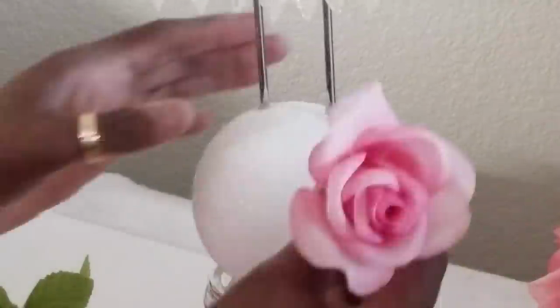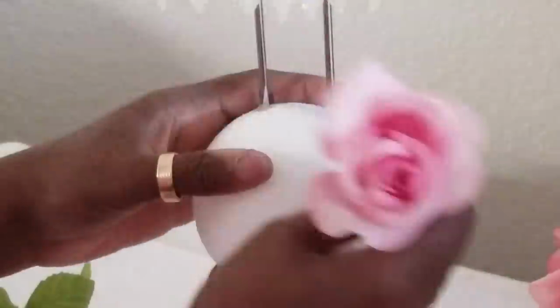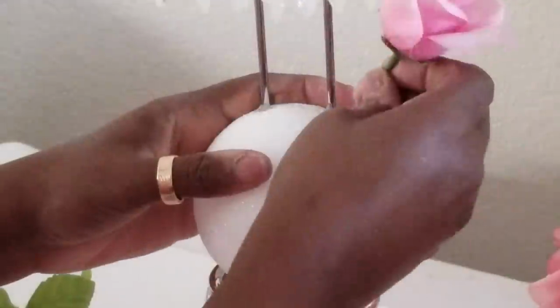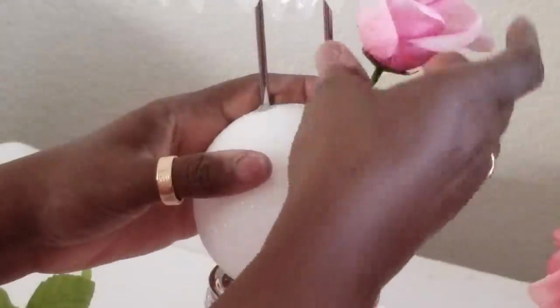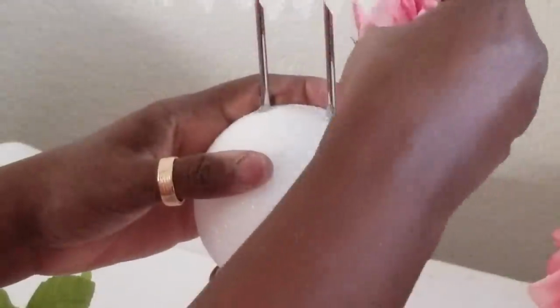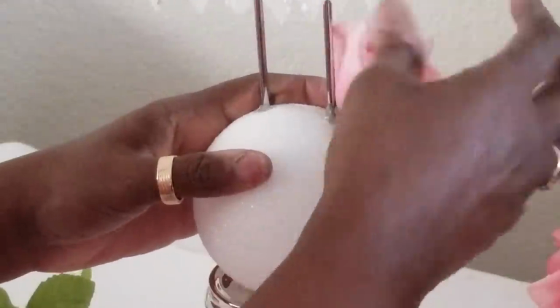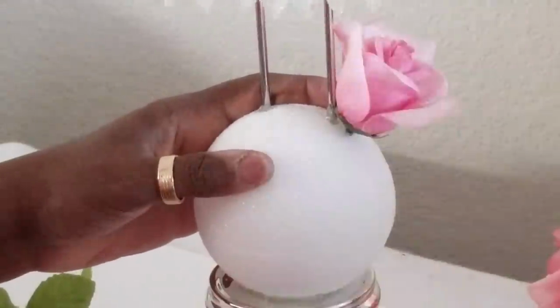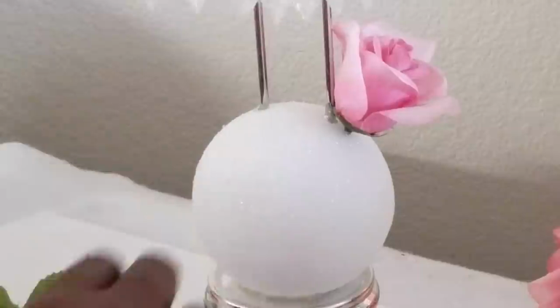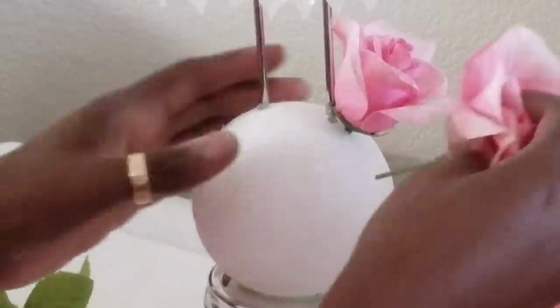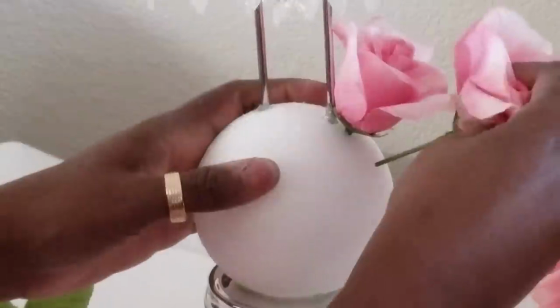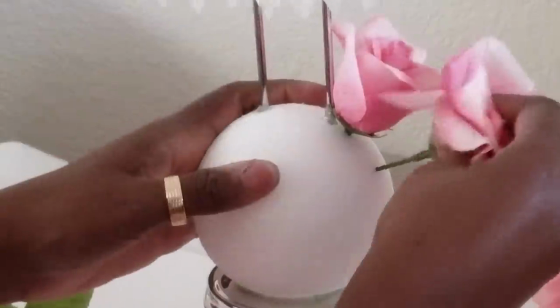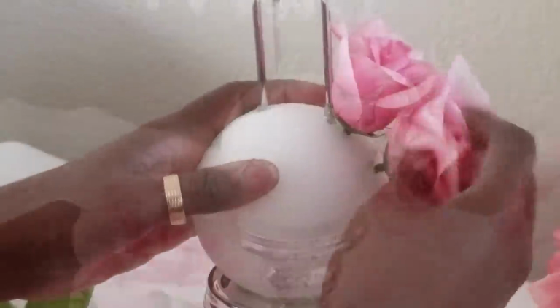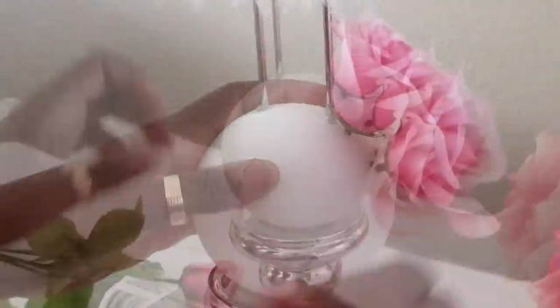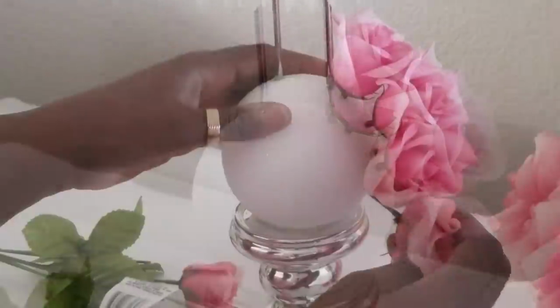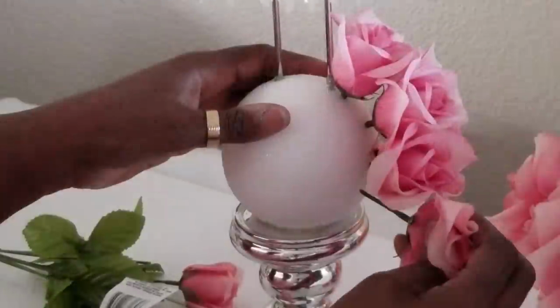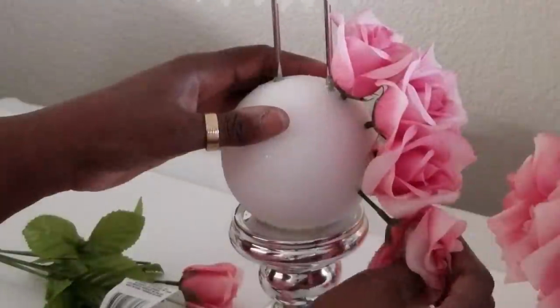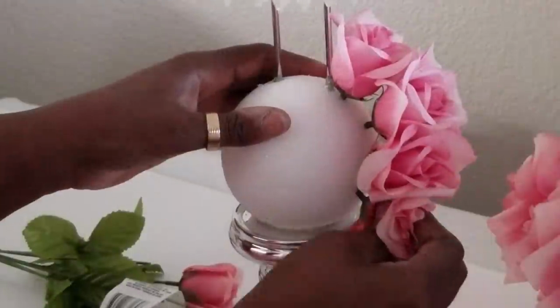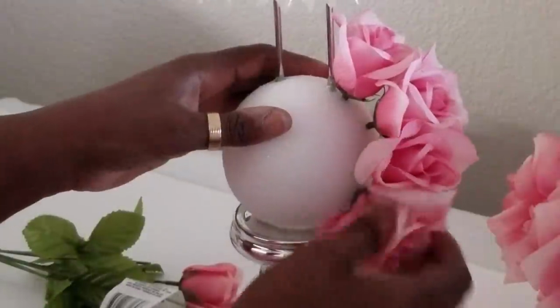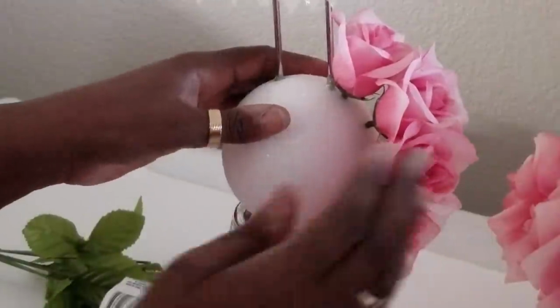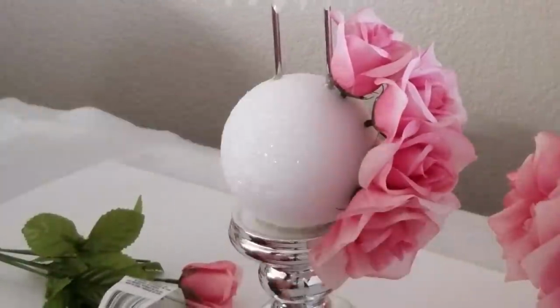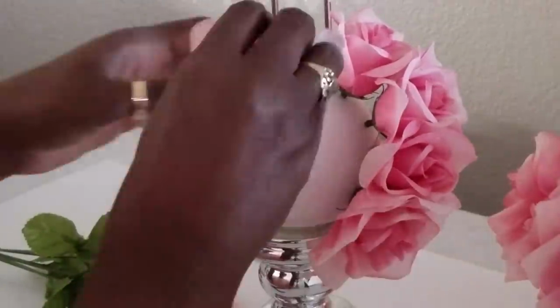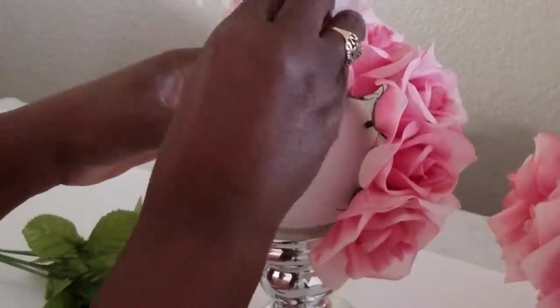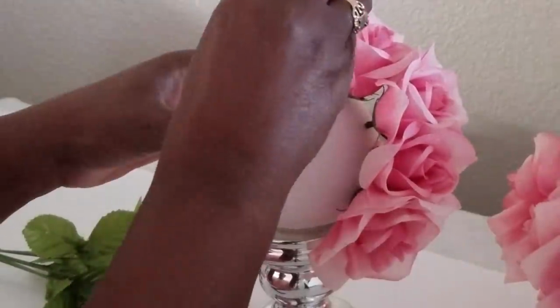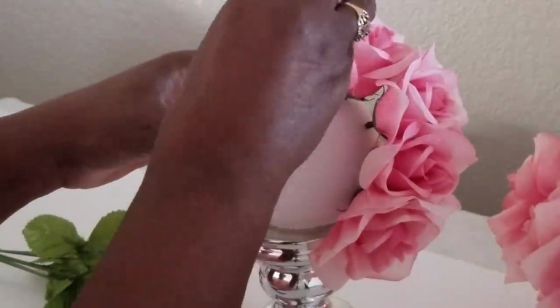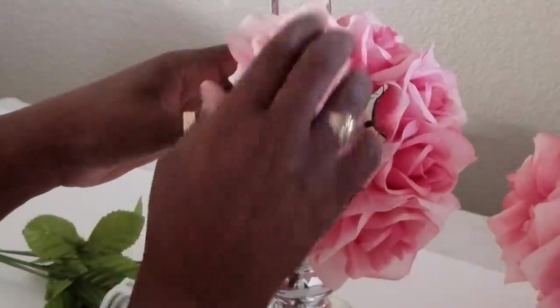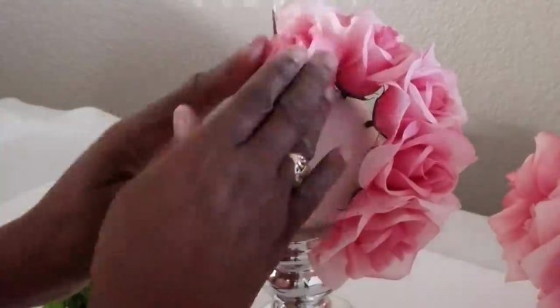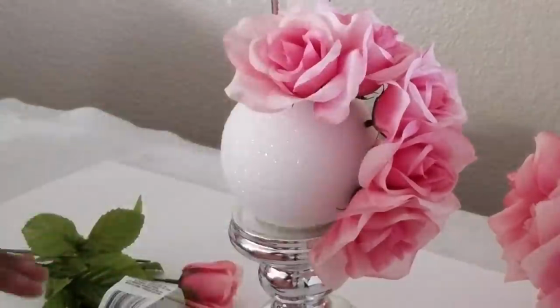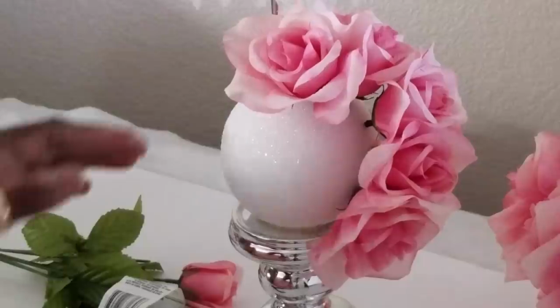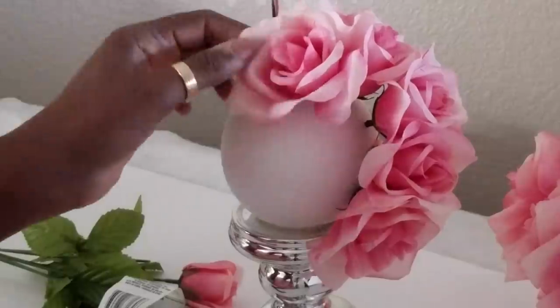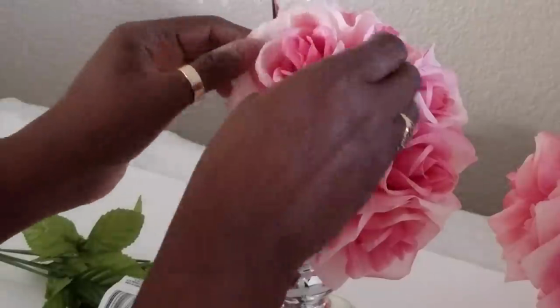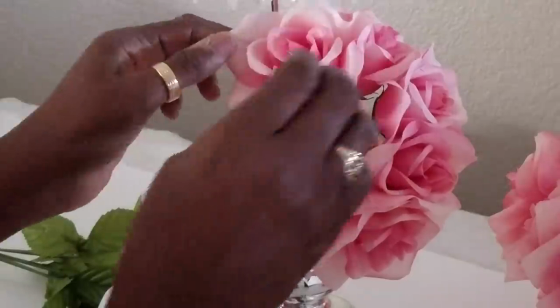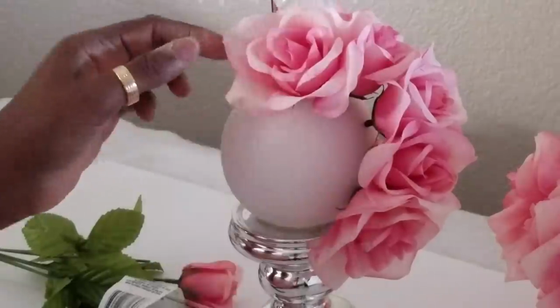We are now inserting the roses into the lower part of the styrofoam ball and we will continue this process until the lower part of this ball is complete.